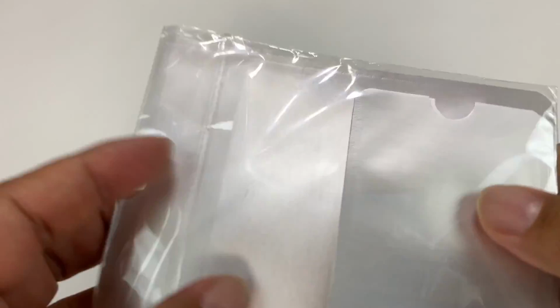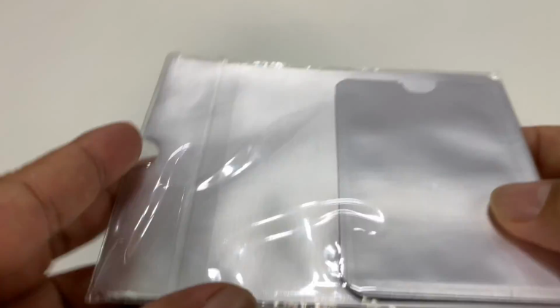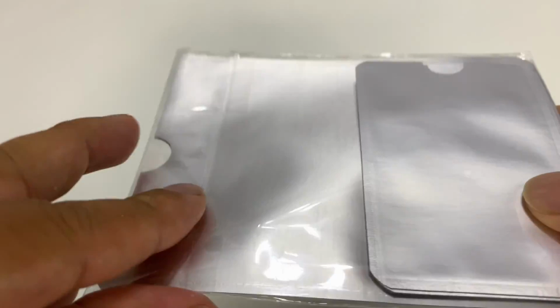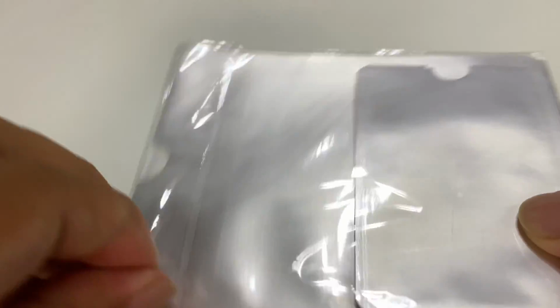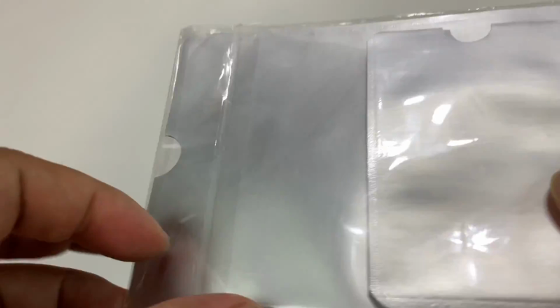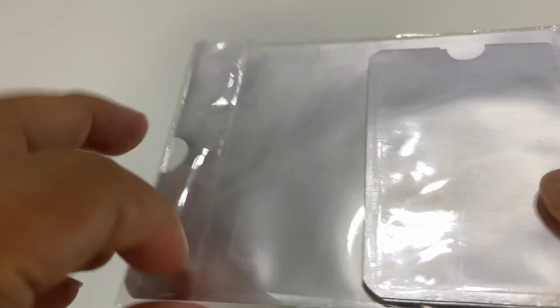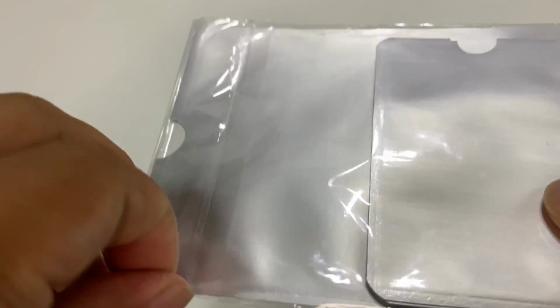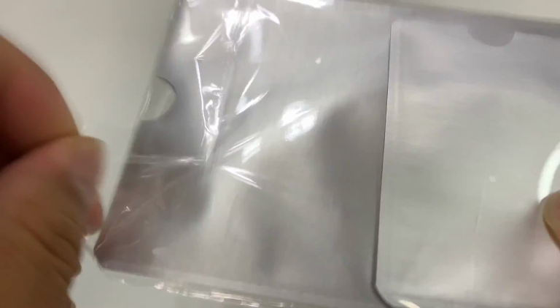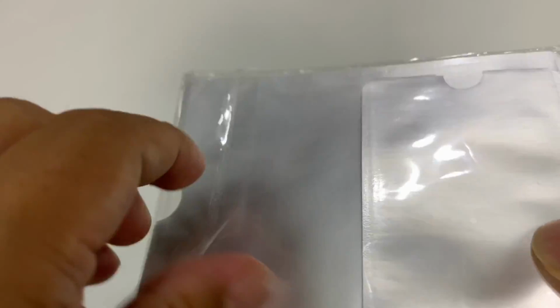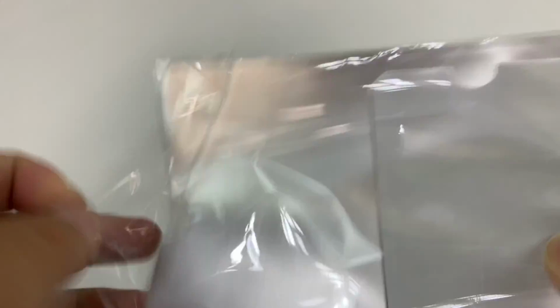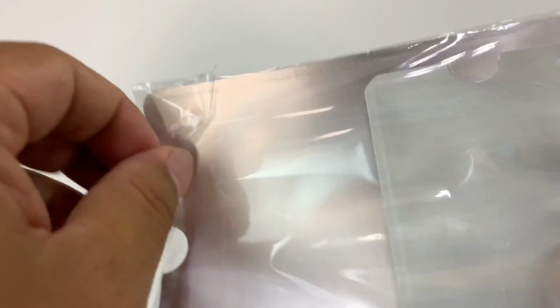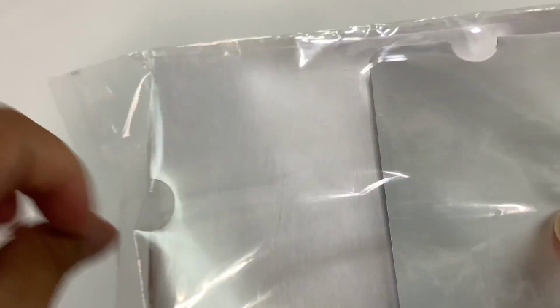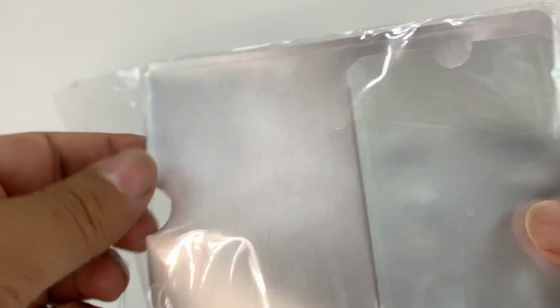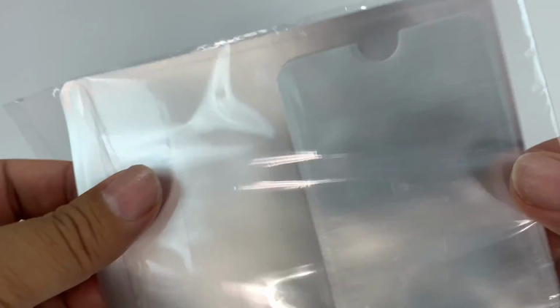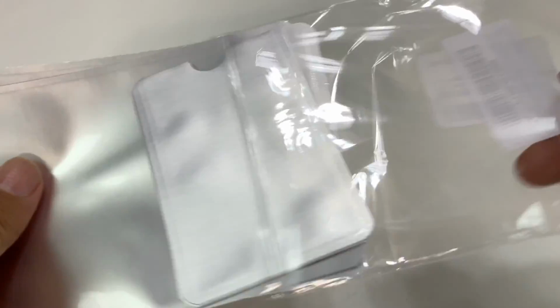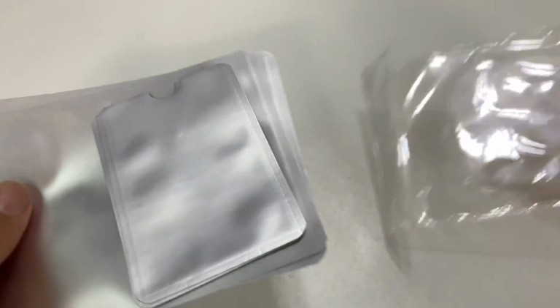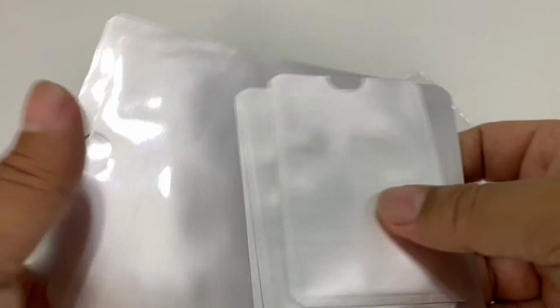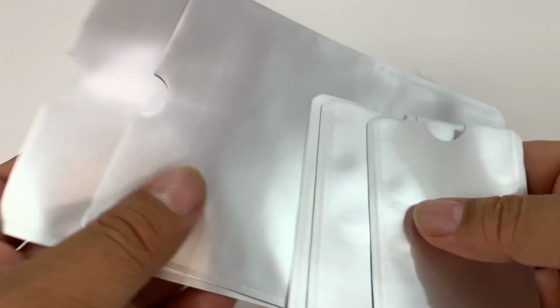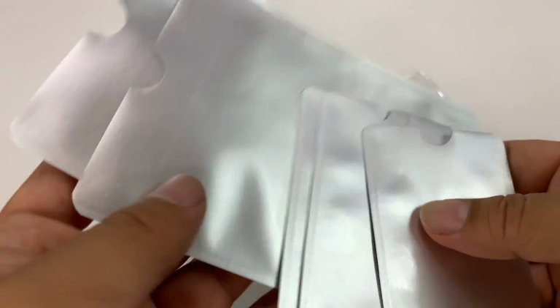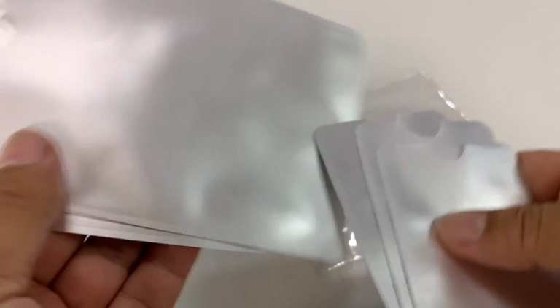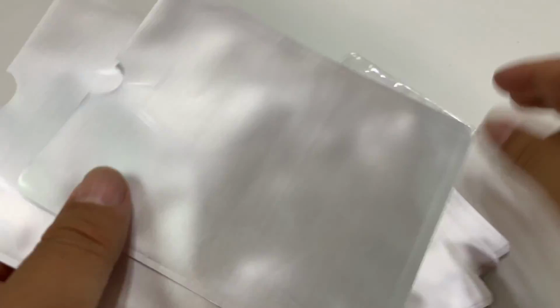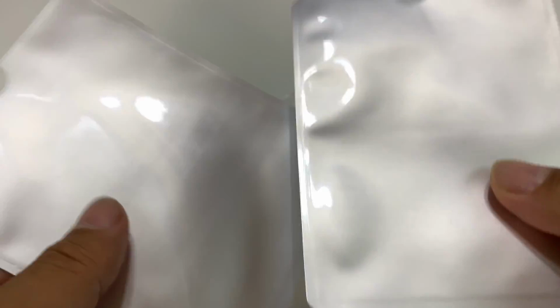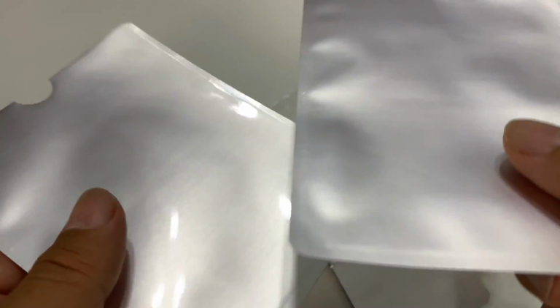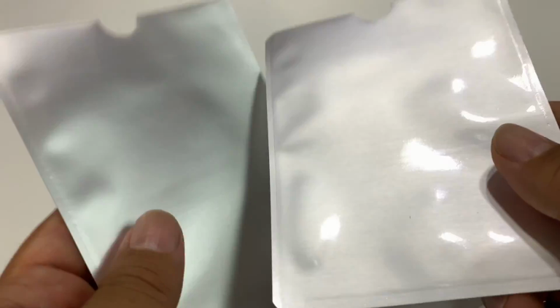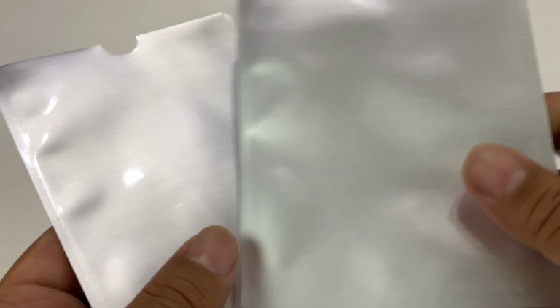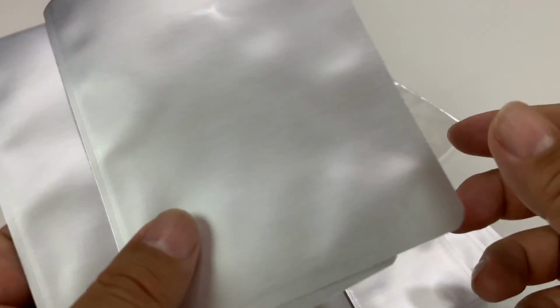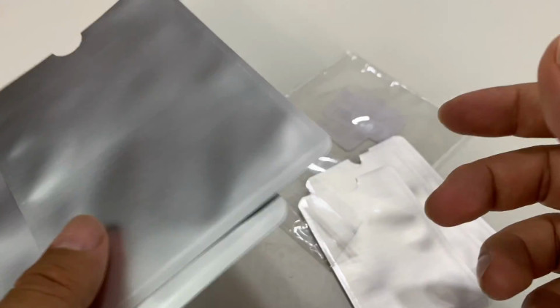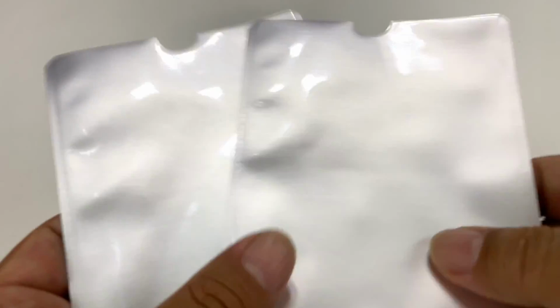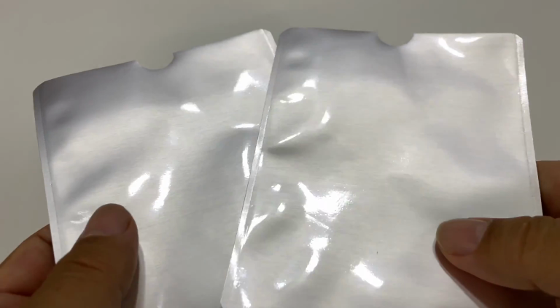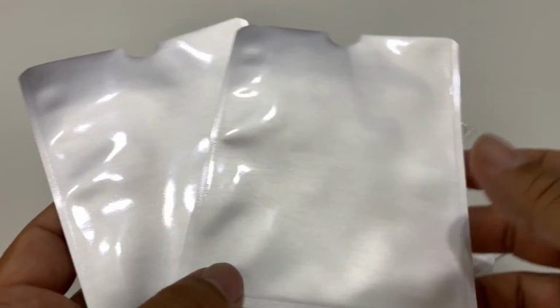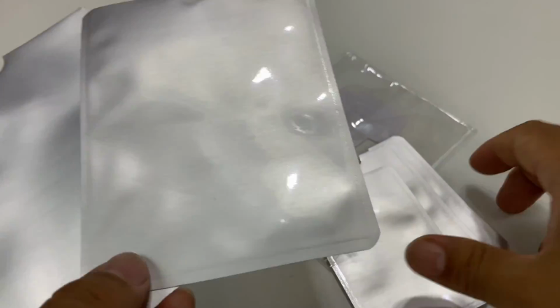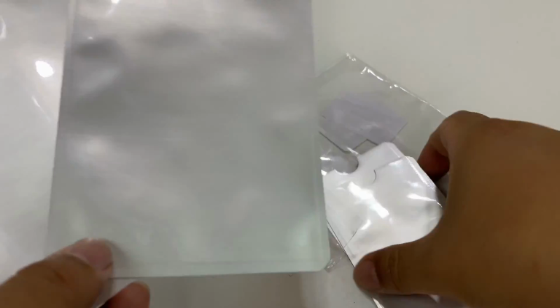What I did is I picked these up for a specific reason. I'll explain it quickly, but I just want to unpackage this because you get a lot of stuff. These two bigger sleeves, which made this kind of unique, are for passports — because apparently there's RFID in passports, which I didn't know.